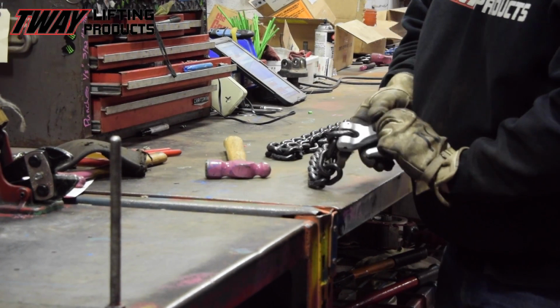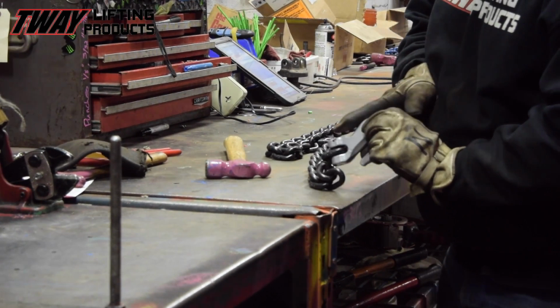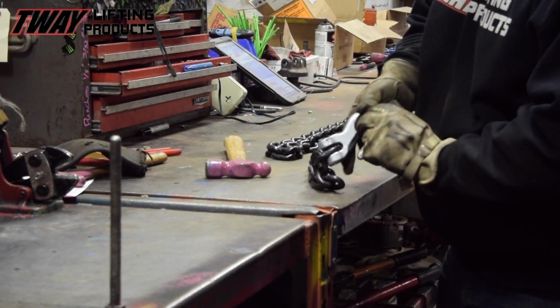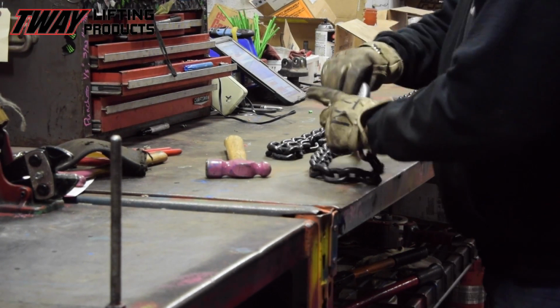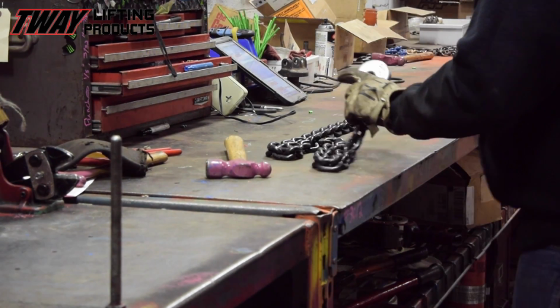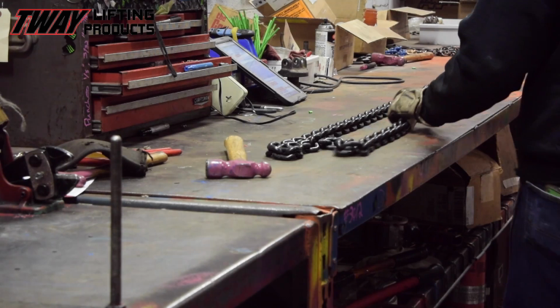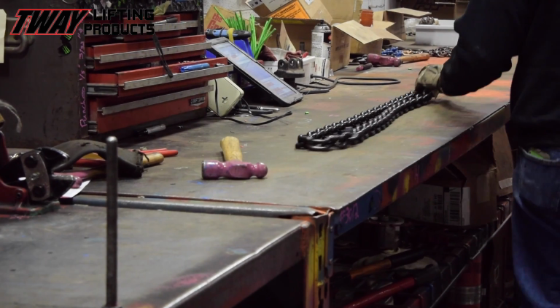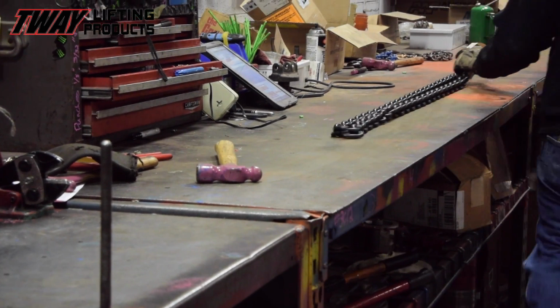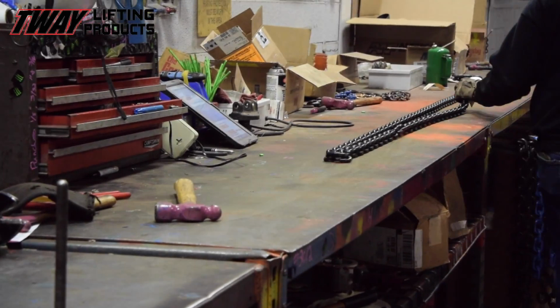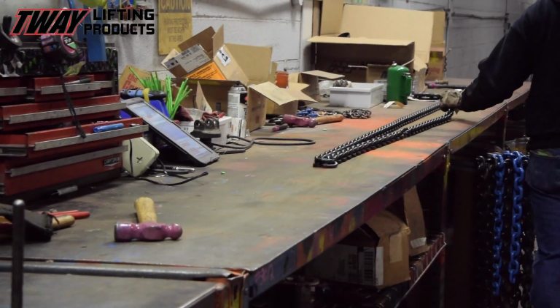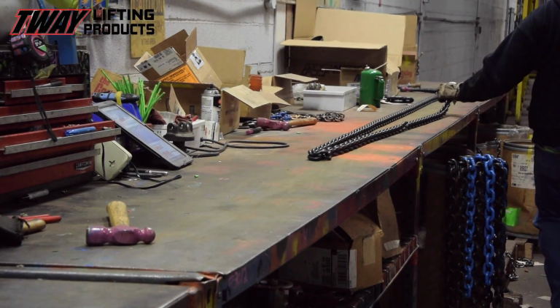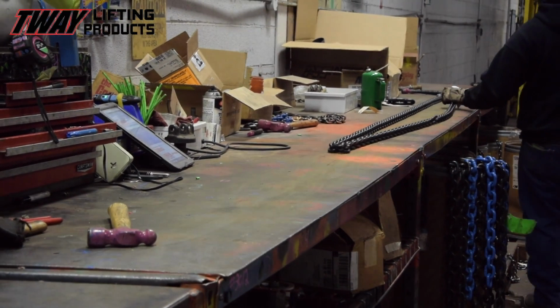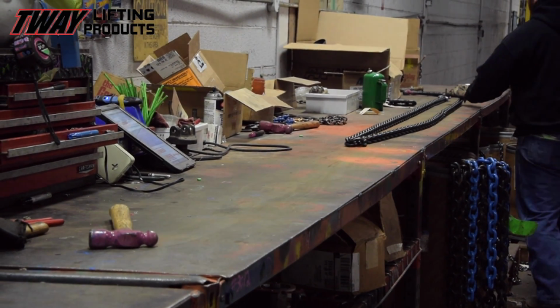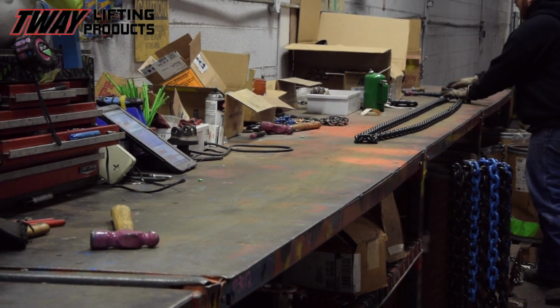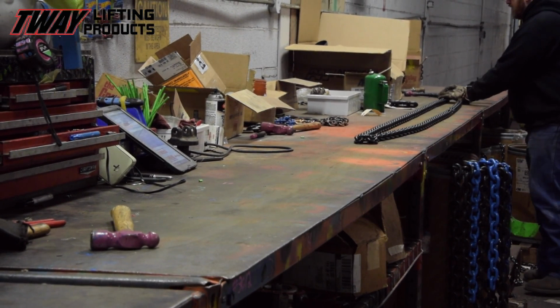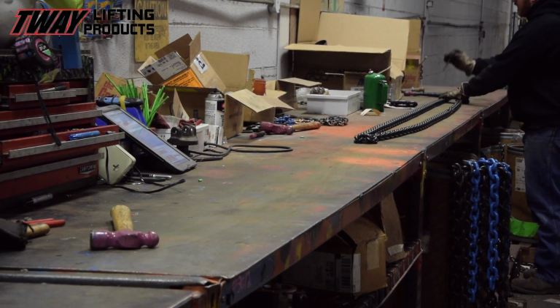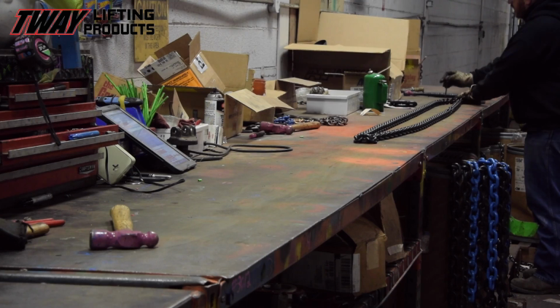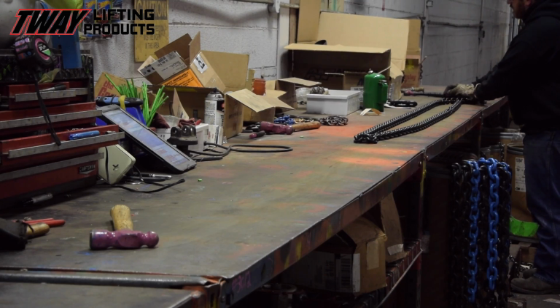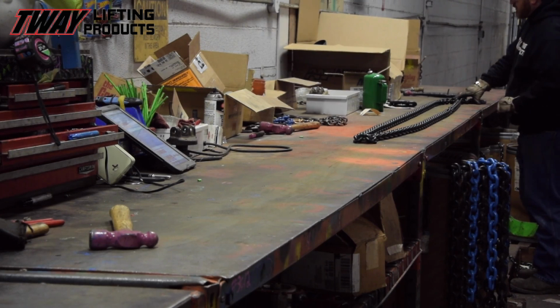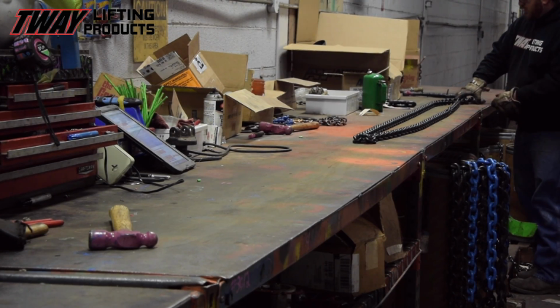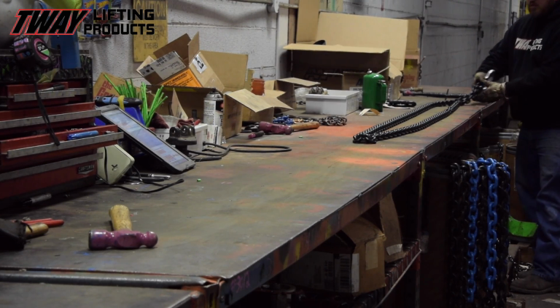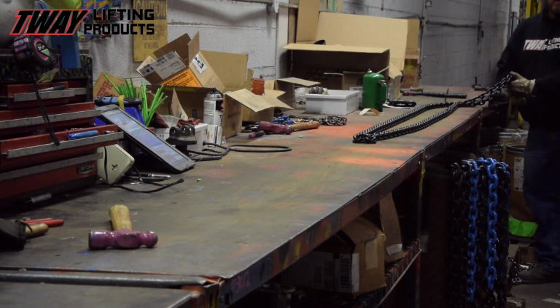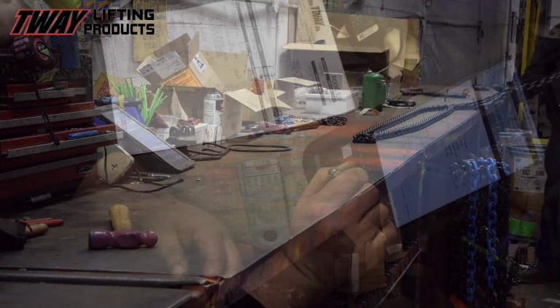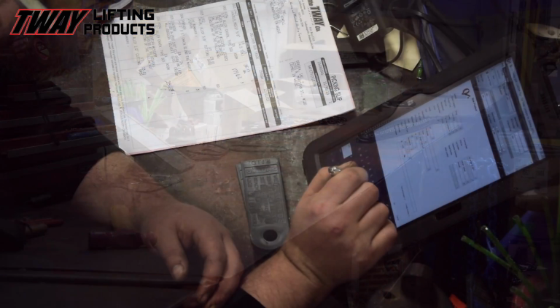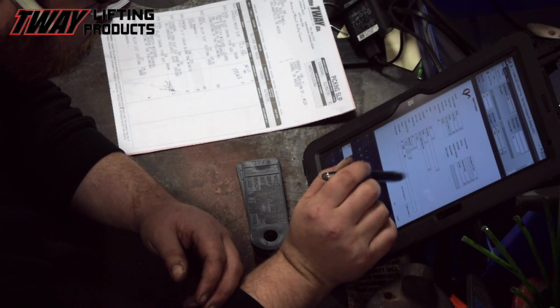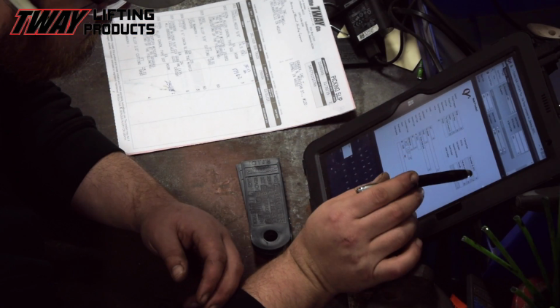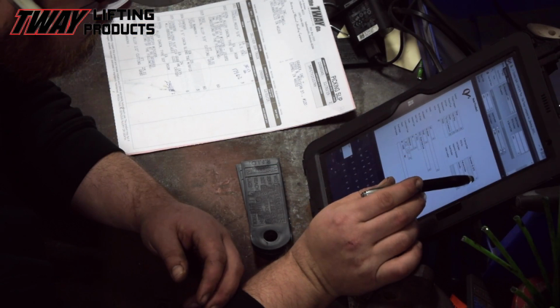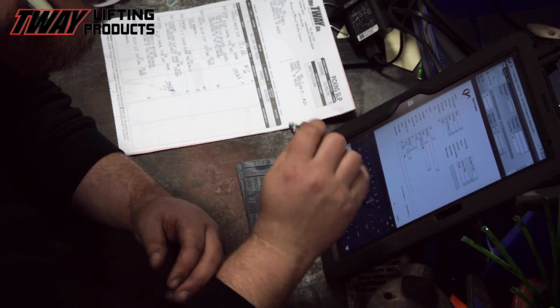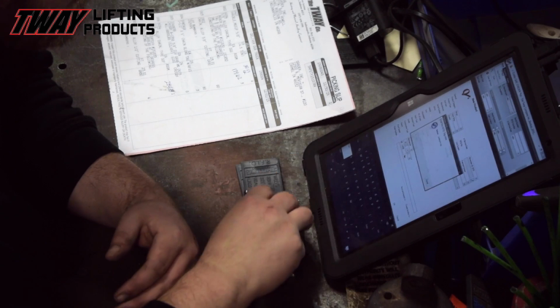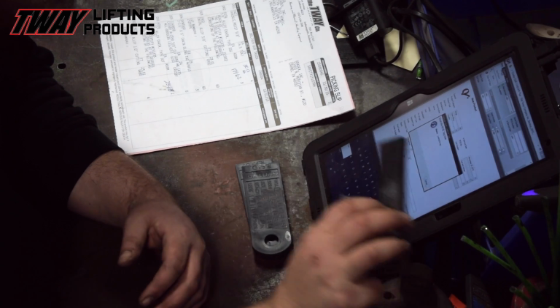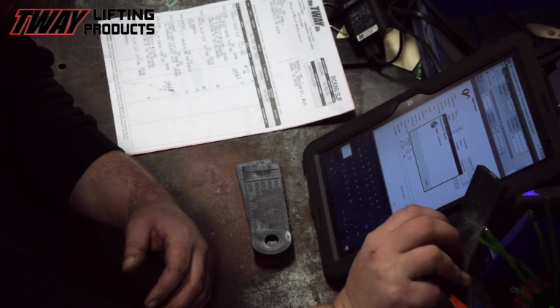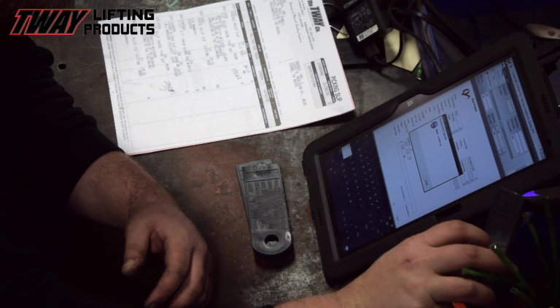Every chain sling we manufacture, whether mechanically assembled or welded, is registered into our database and tracked until retirement. In this system, we also keep track of occasional repairs.